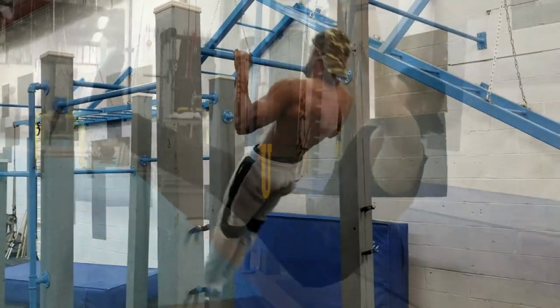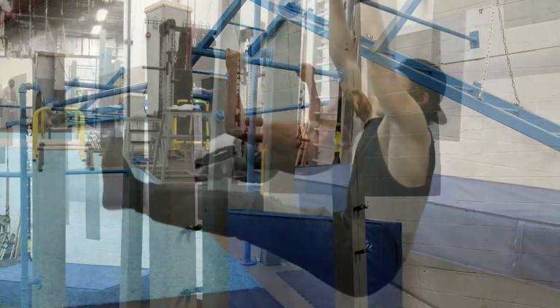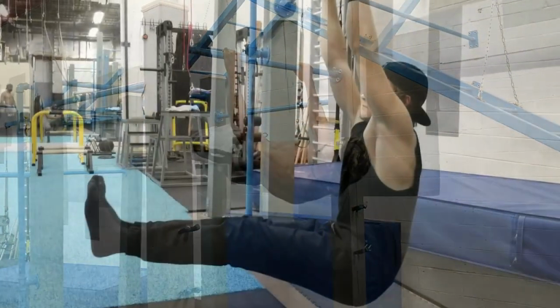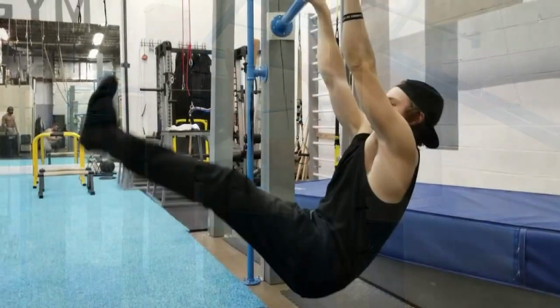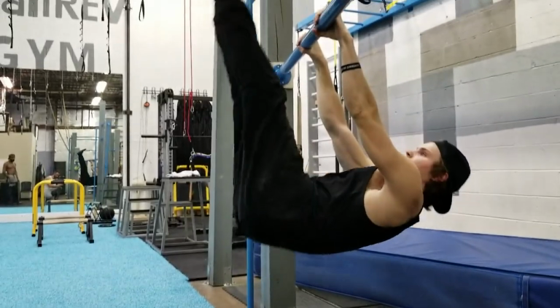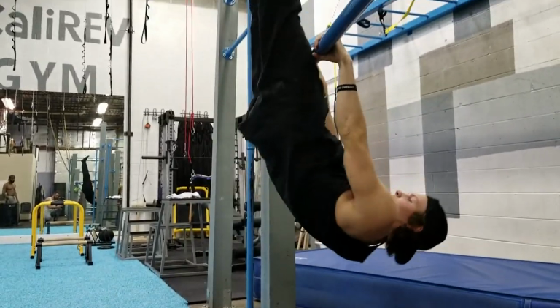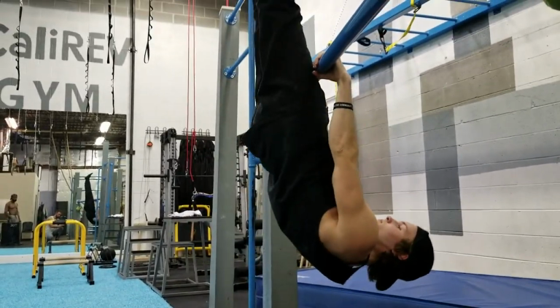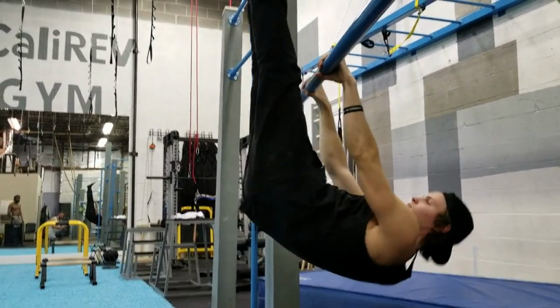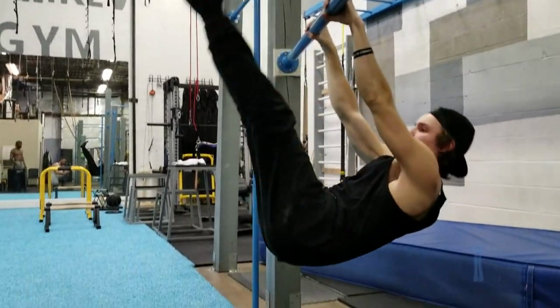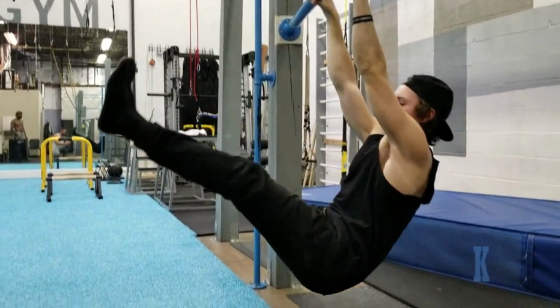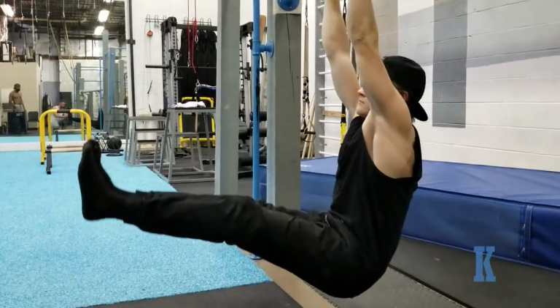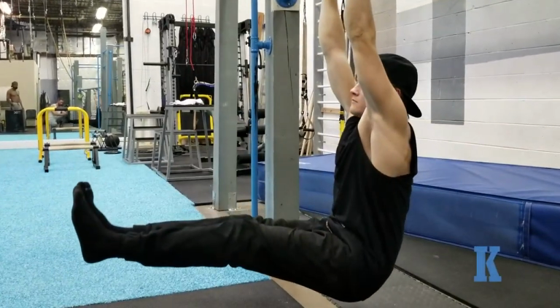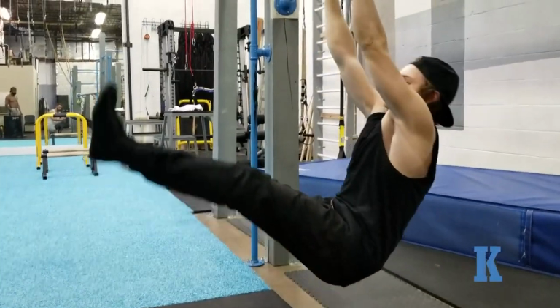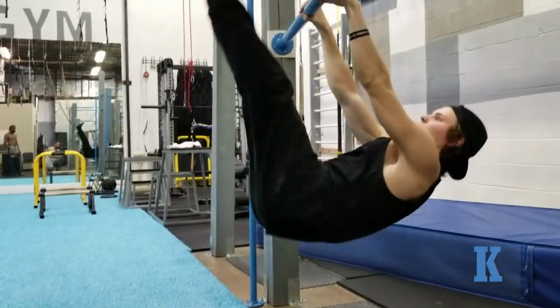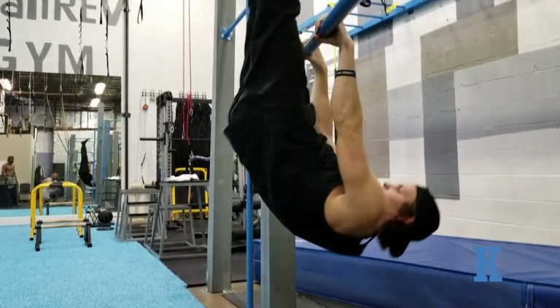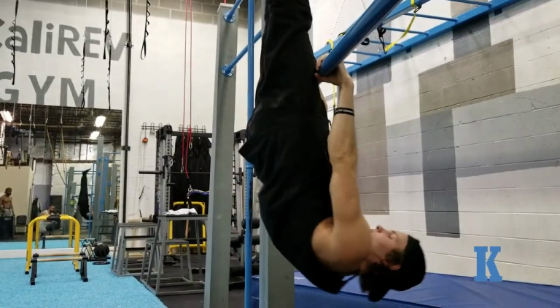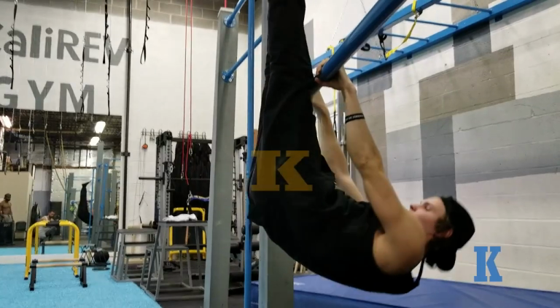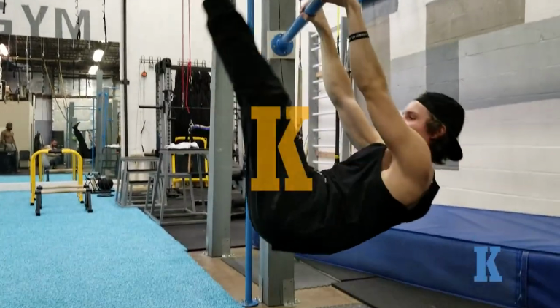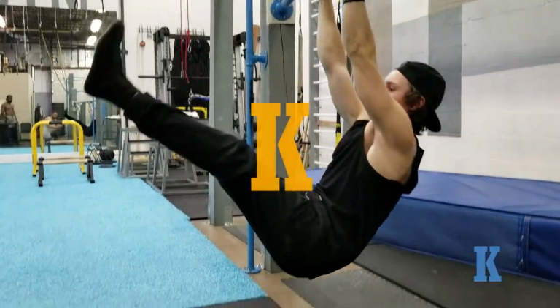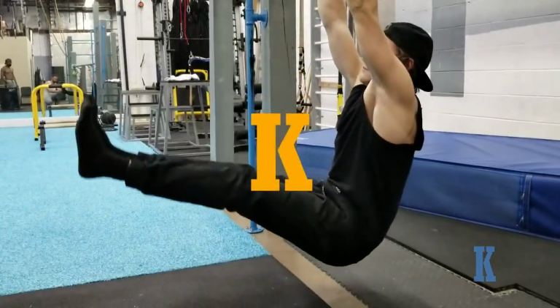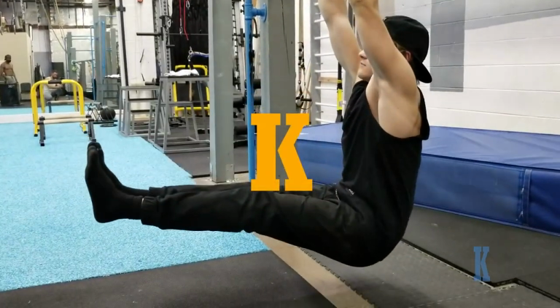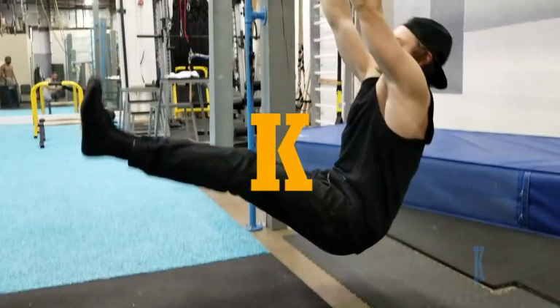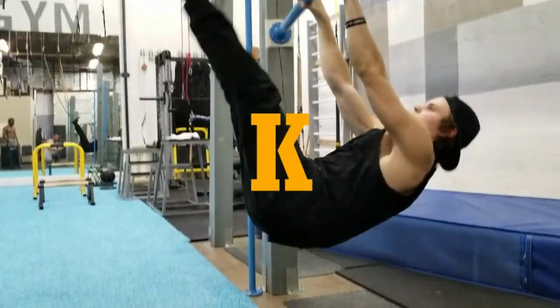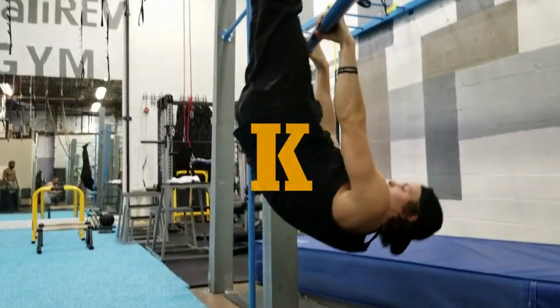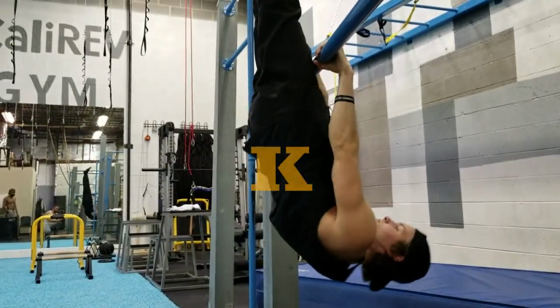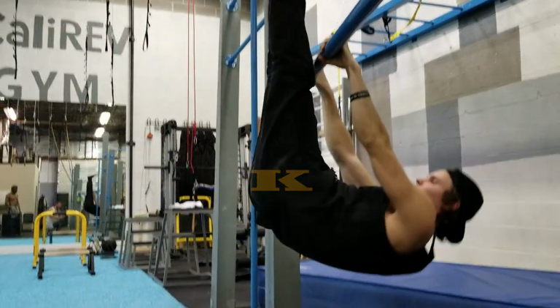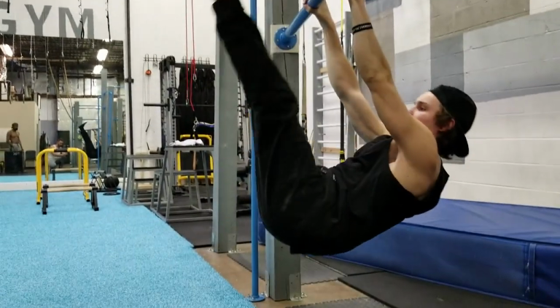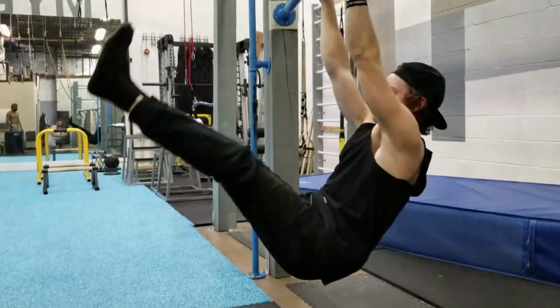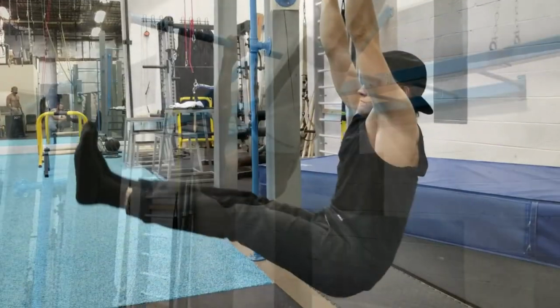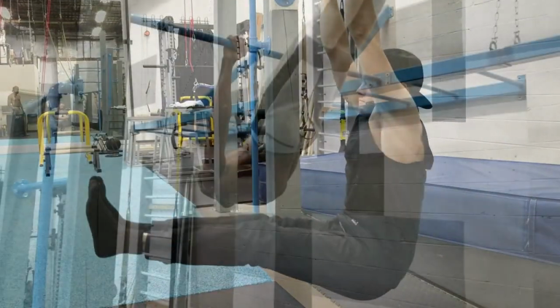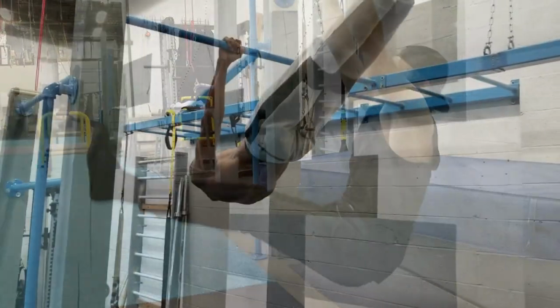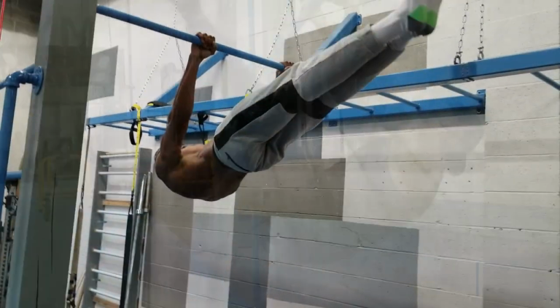Next, the inverted deadlift. From hanging, pull your feet to your hands then ride the bar with your legs as you arrive fully inverted and descend as slowly as possible. Your hips trace the letter K through this dynamic movement. Do this for 3 to 5 reps of 3 to 4 sets.